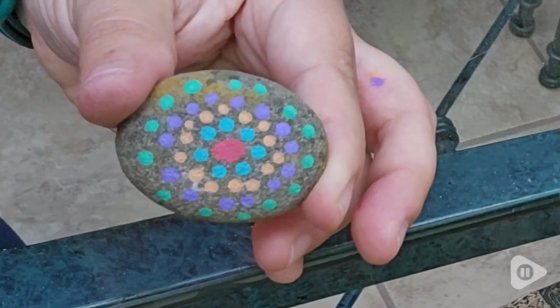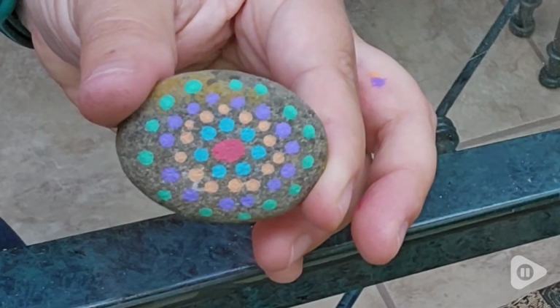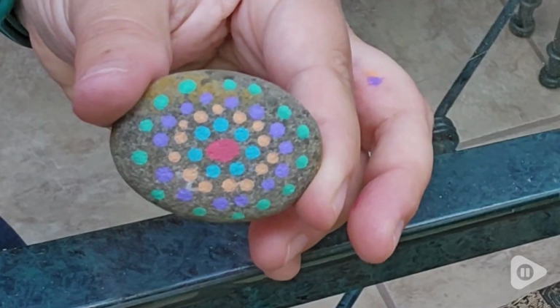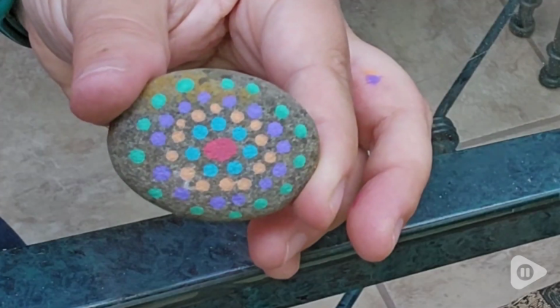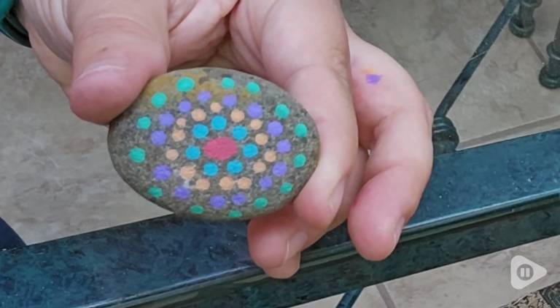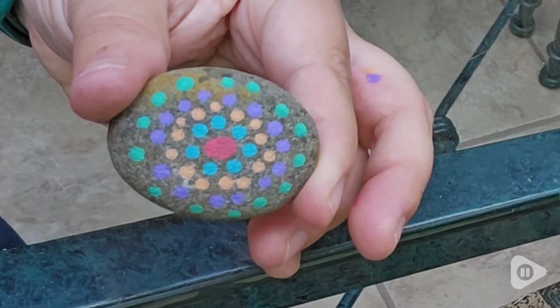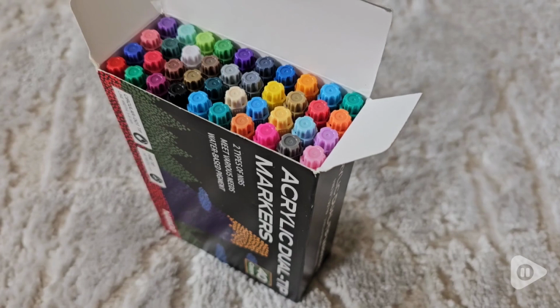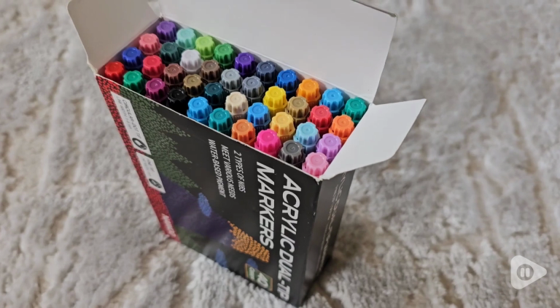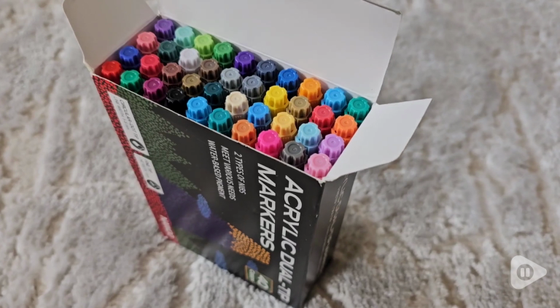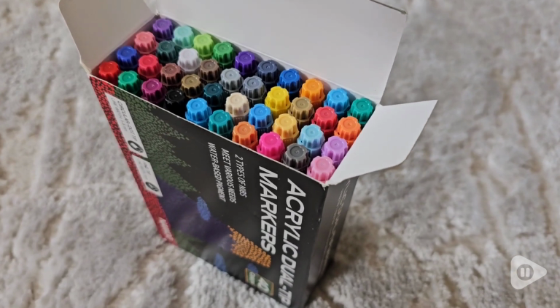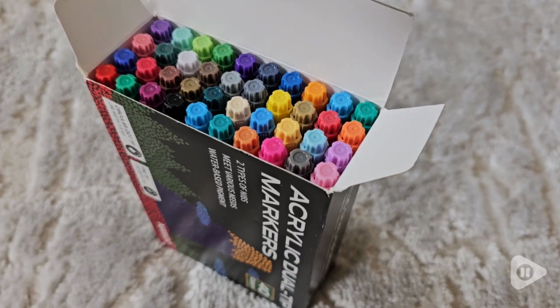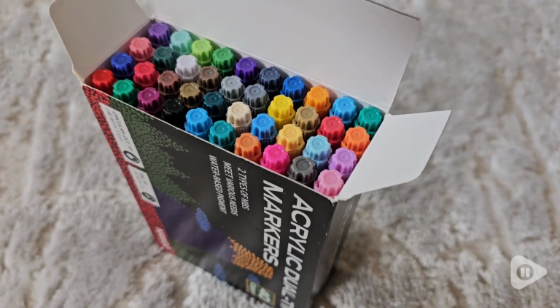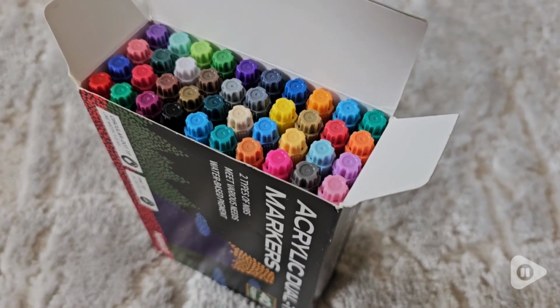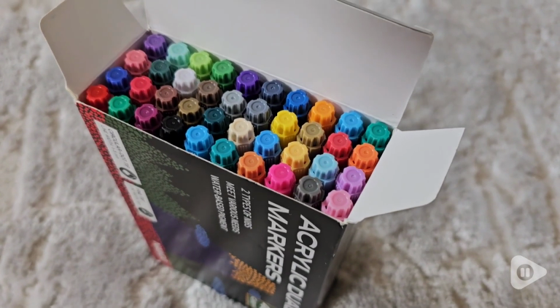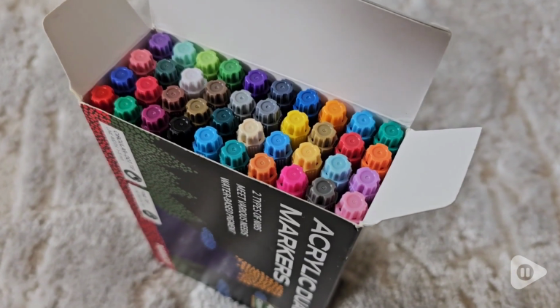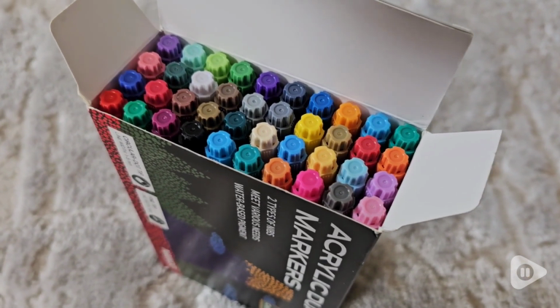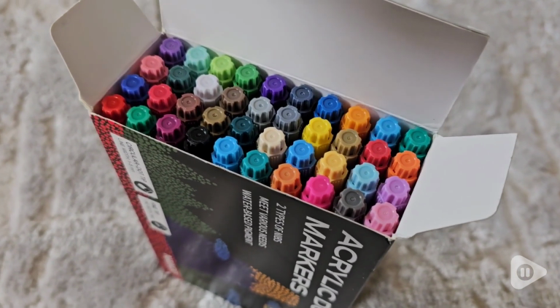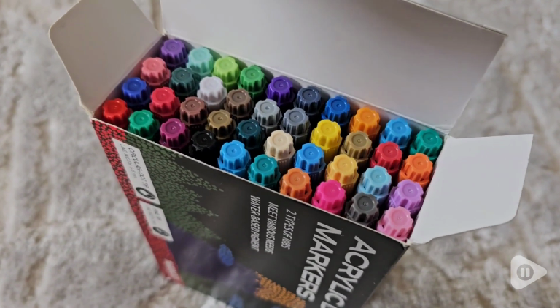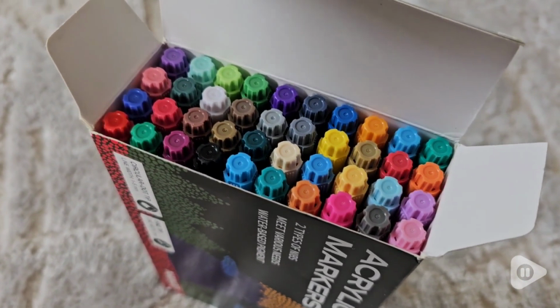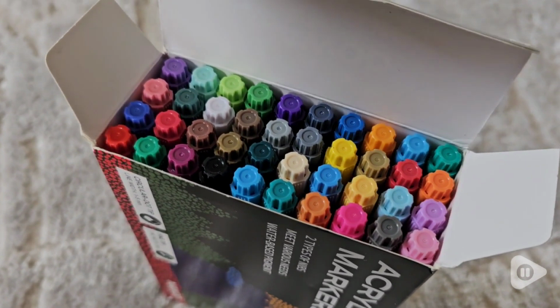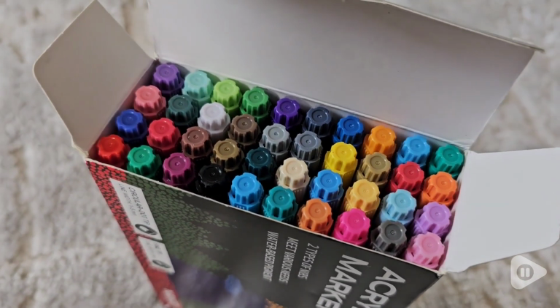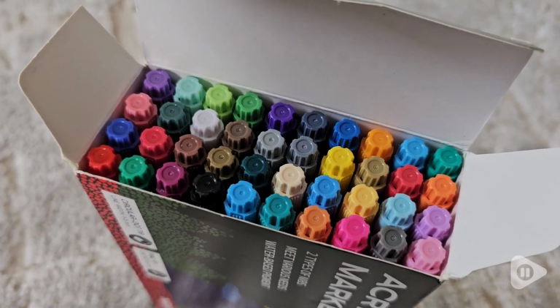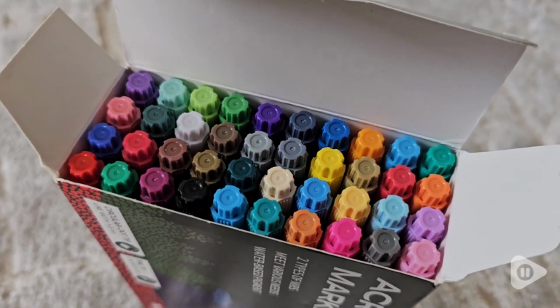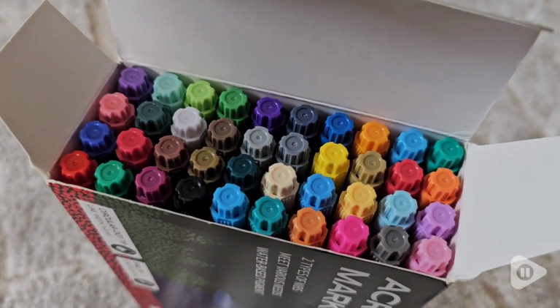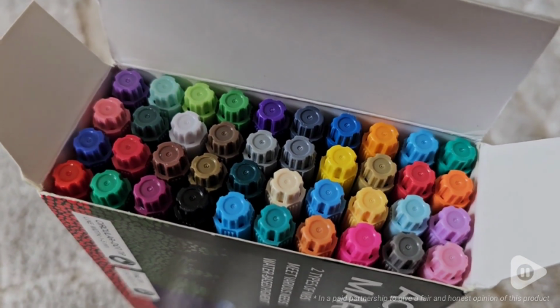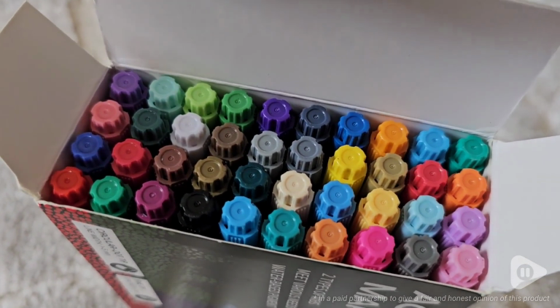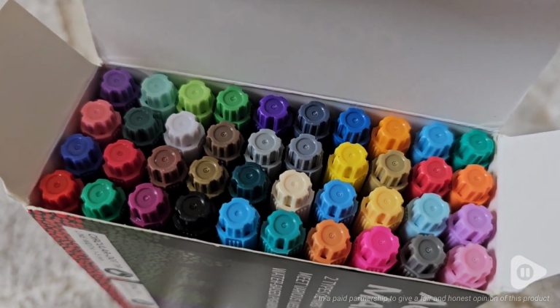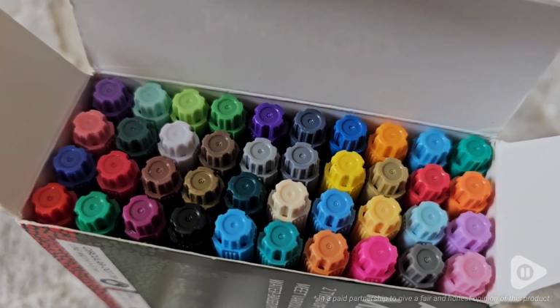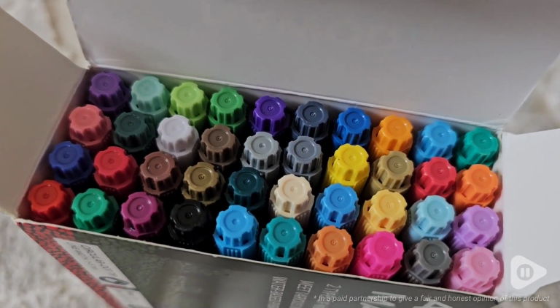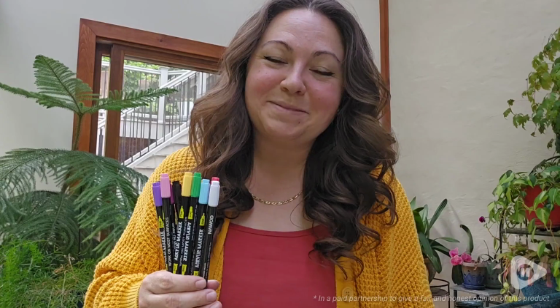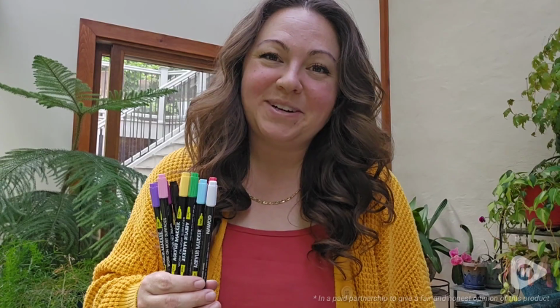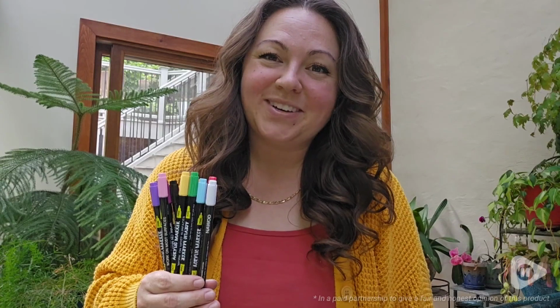I love that they come in a box so they're easy to store and keep all together in one spot. So if you're looking for acrylic paint pens, I think you're going to love this set from Now Back, and that's my point of view.